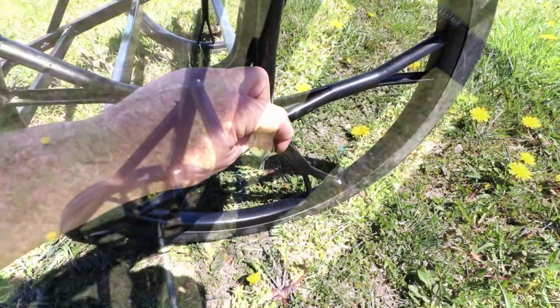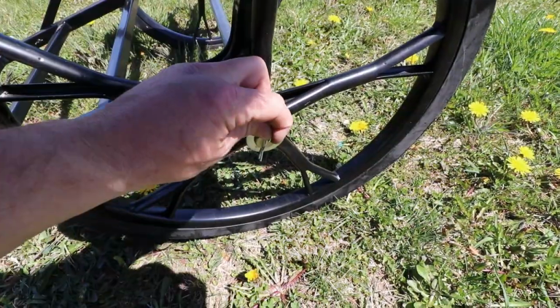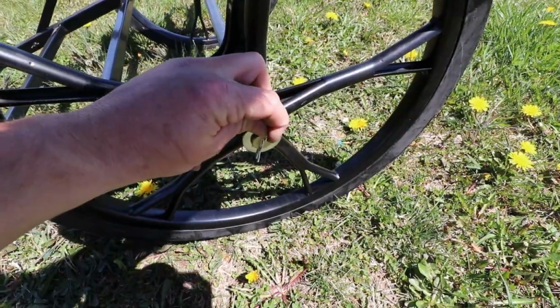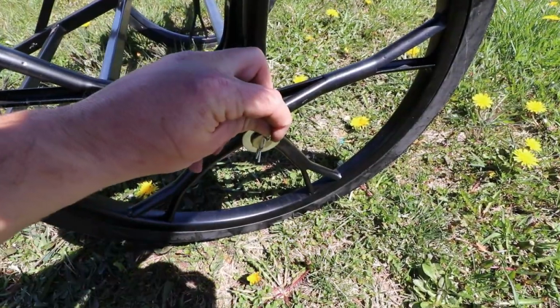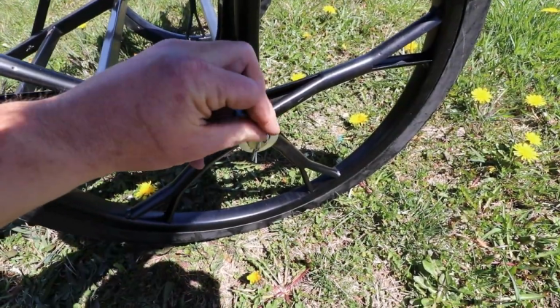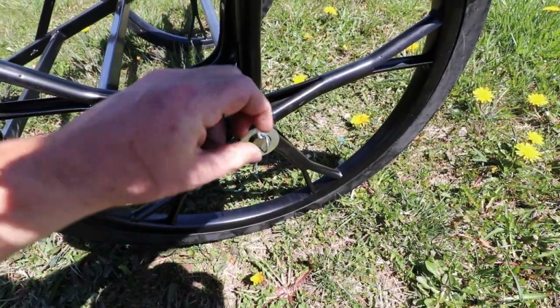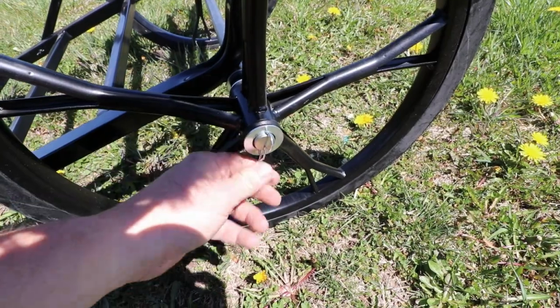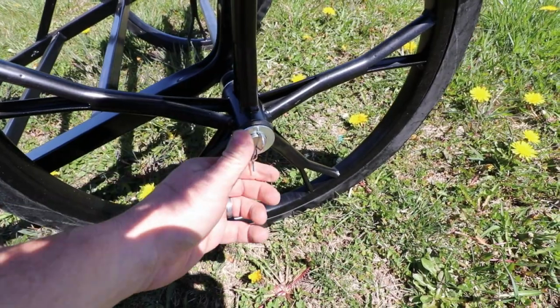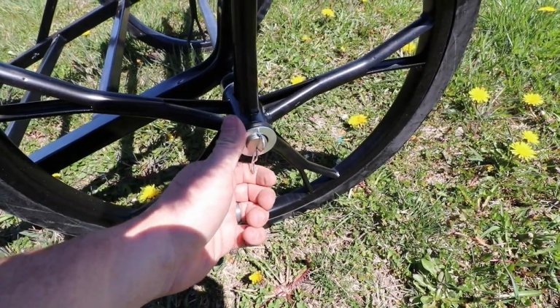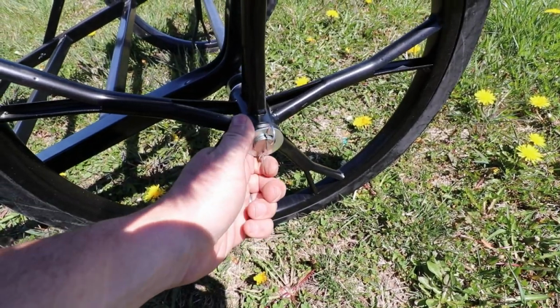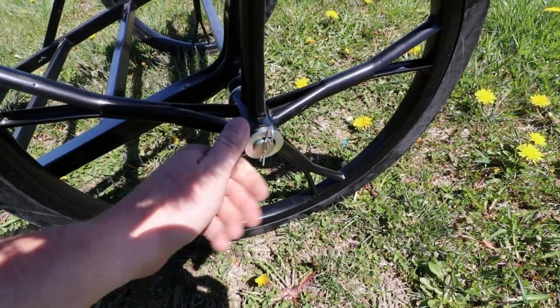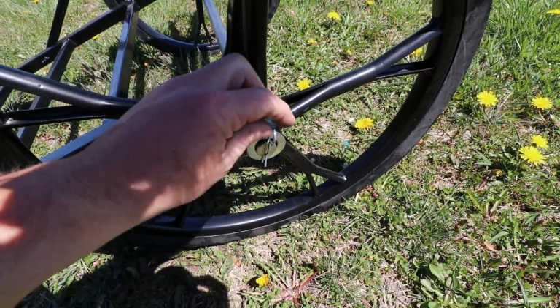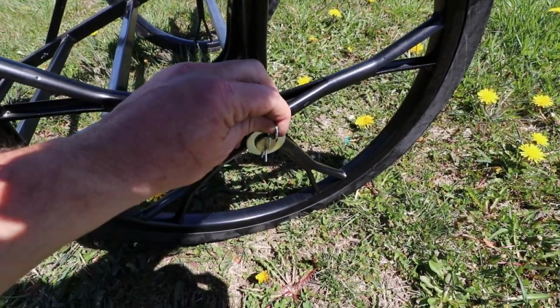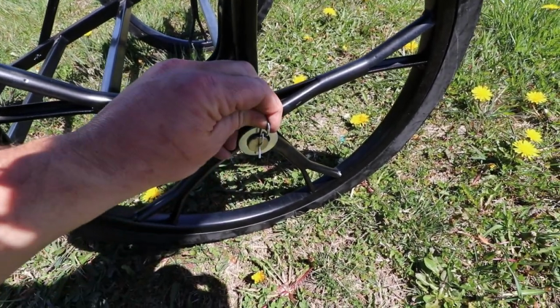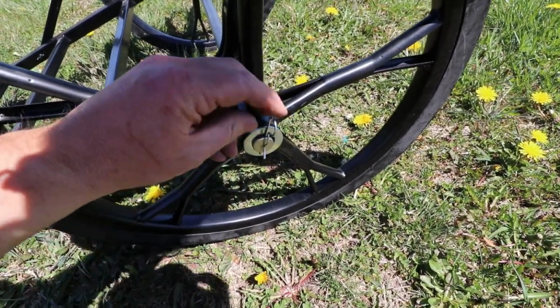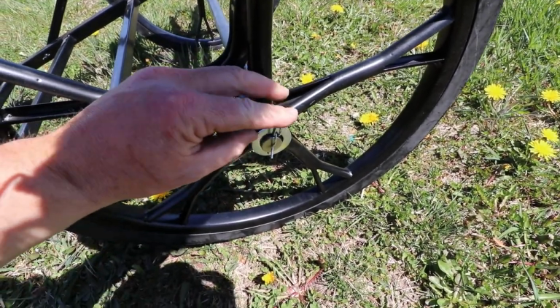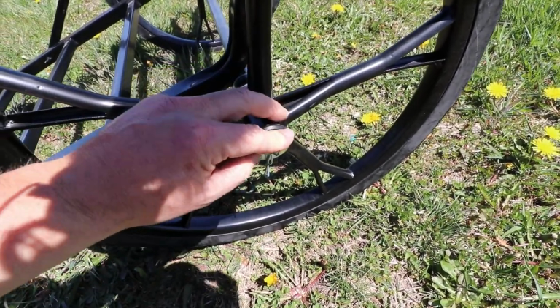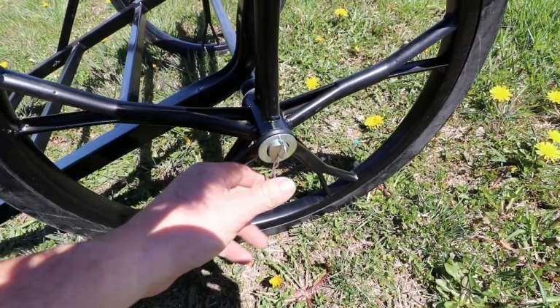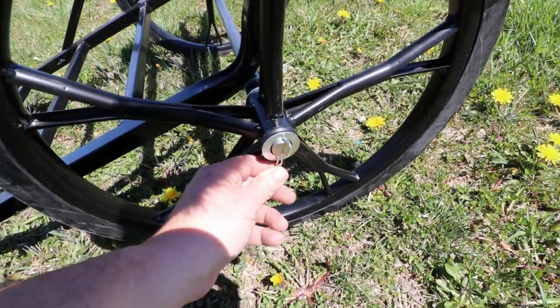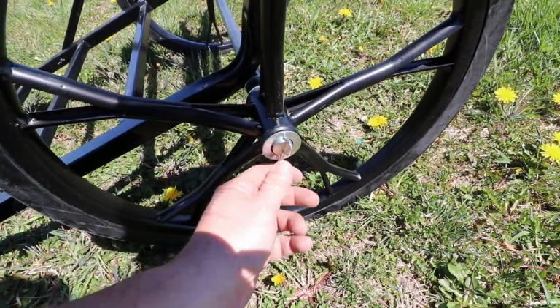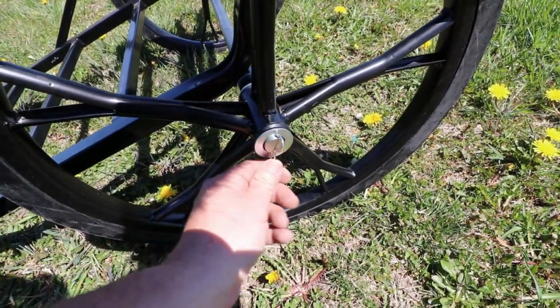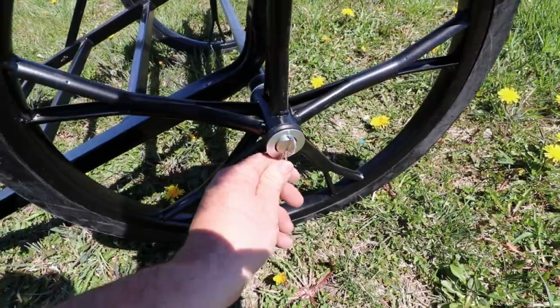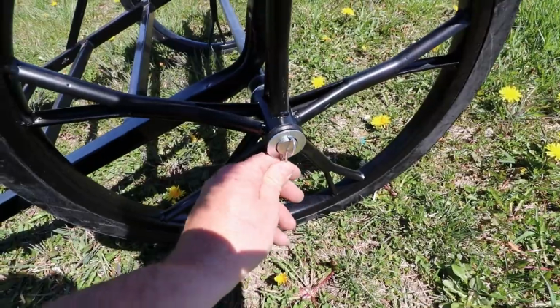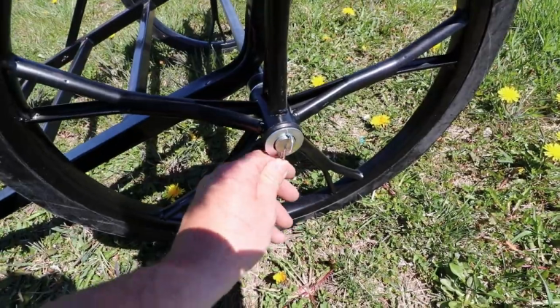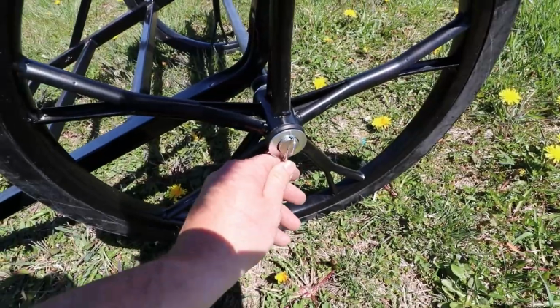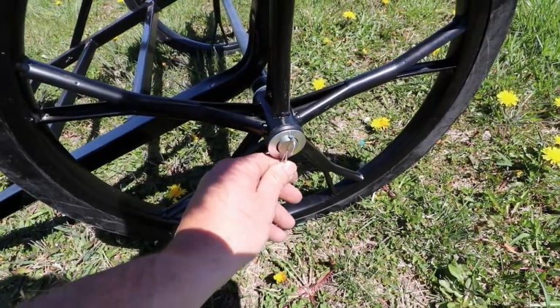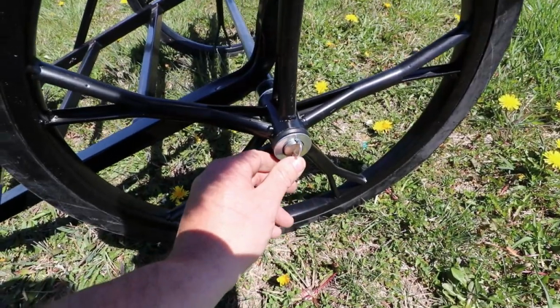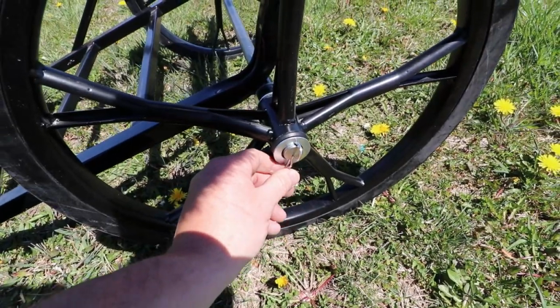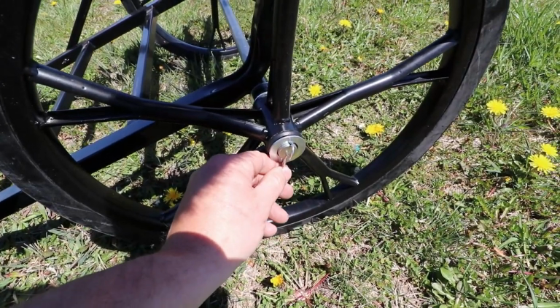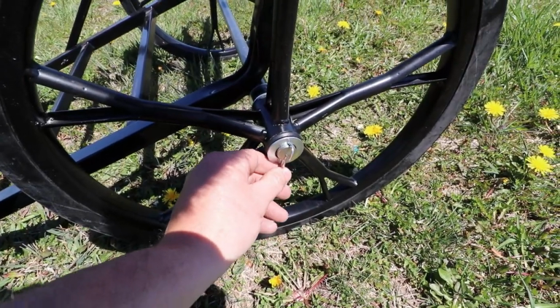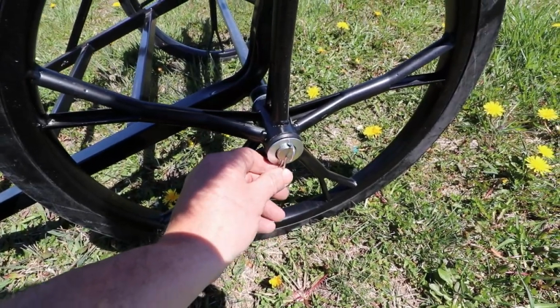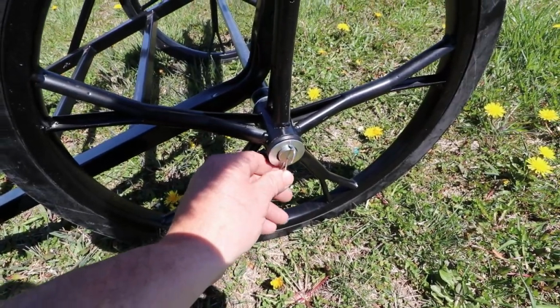One thing I might do is just get a different cotter pin for this. This one's not real thick, but I think it's going to serve the purpose. It does rattle around just a little bit, but that's not too big of a concern.